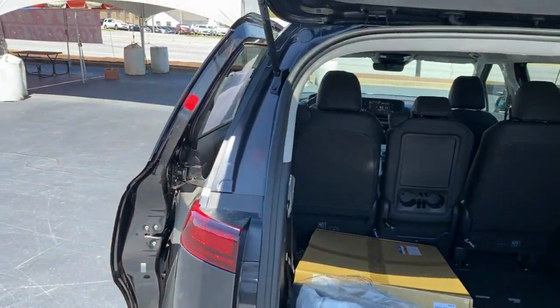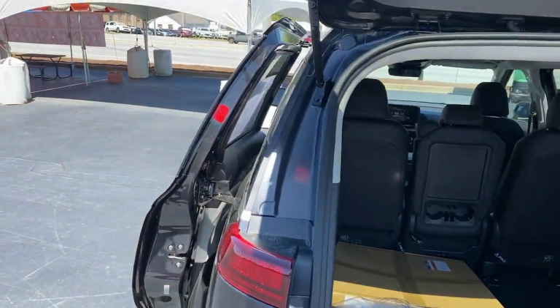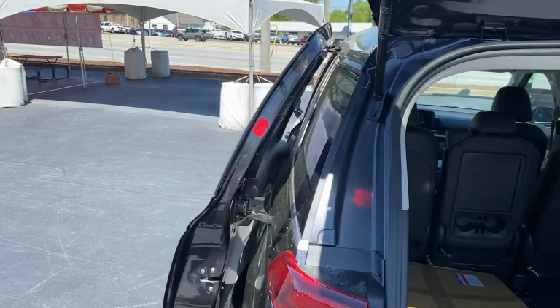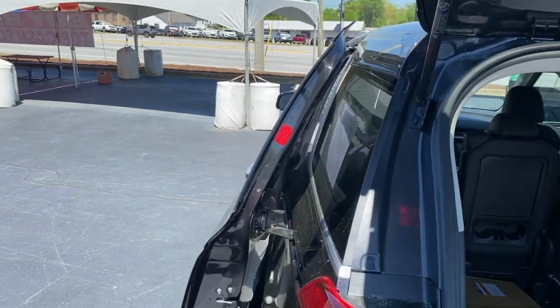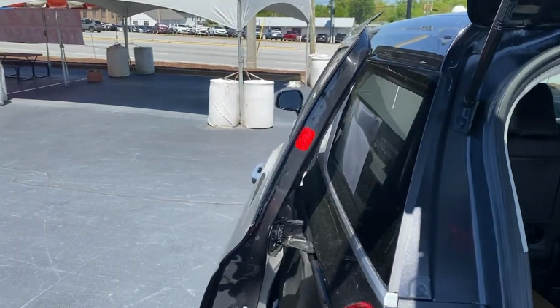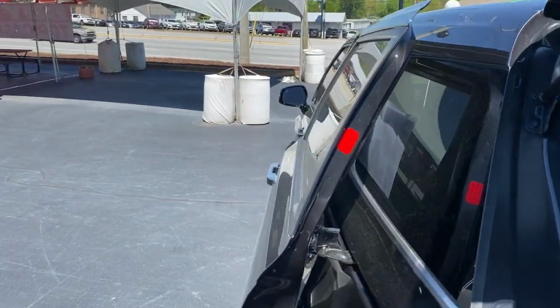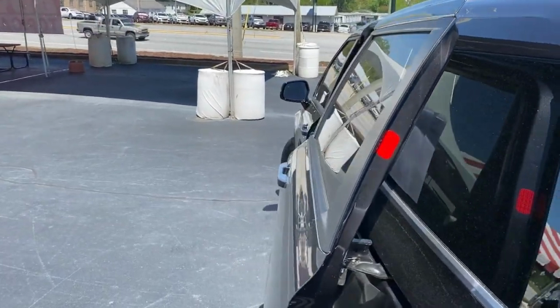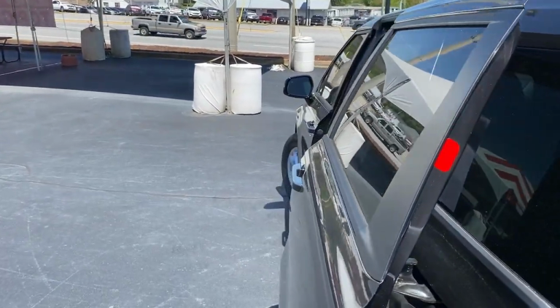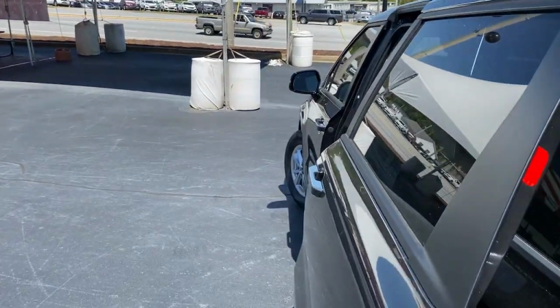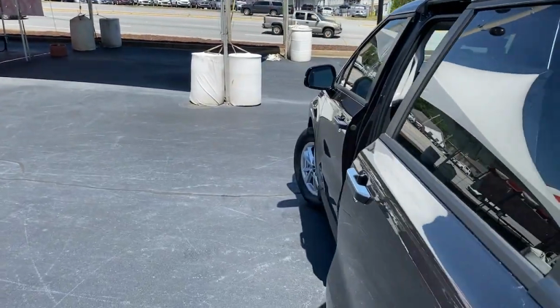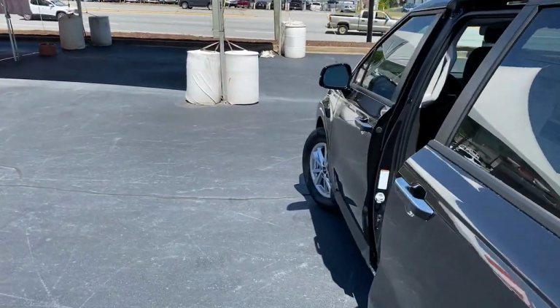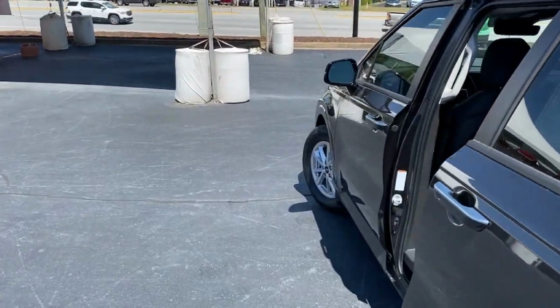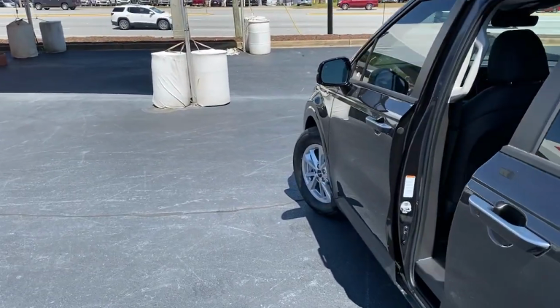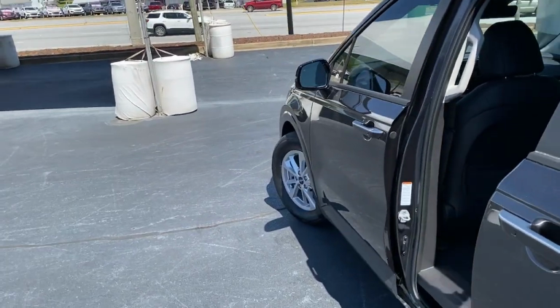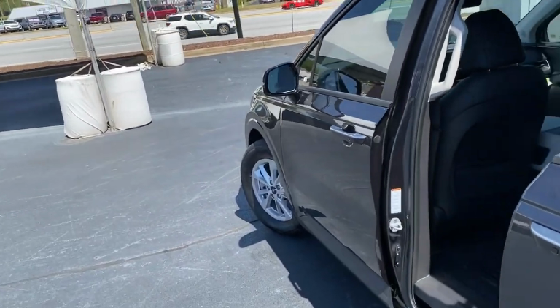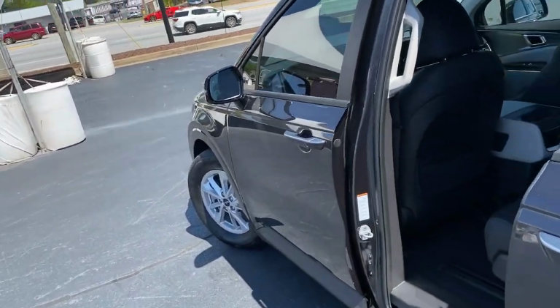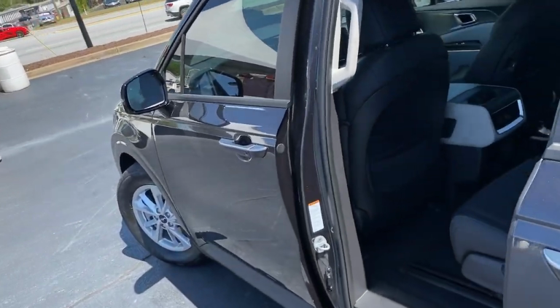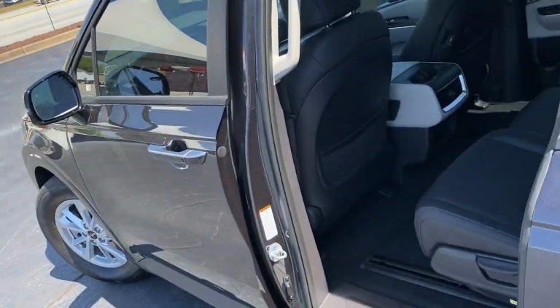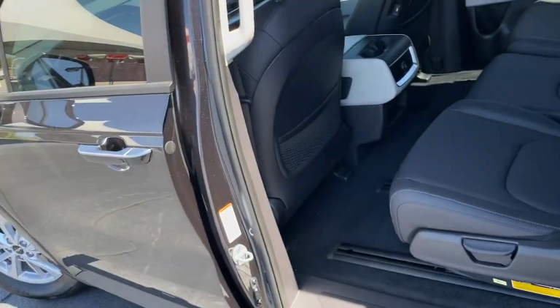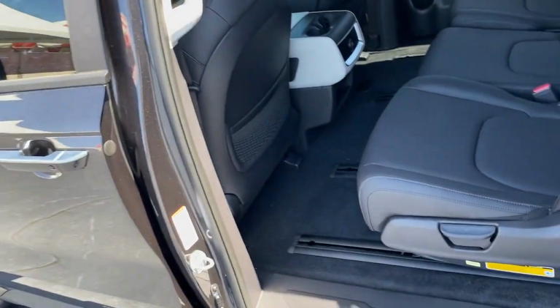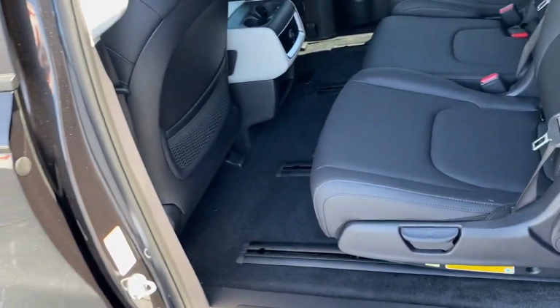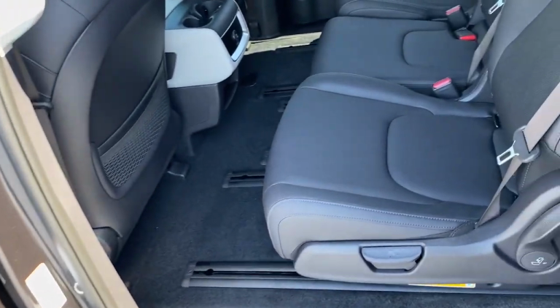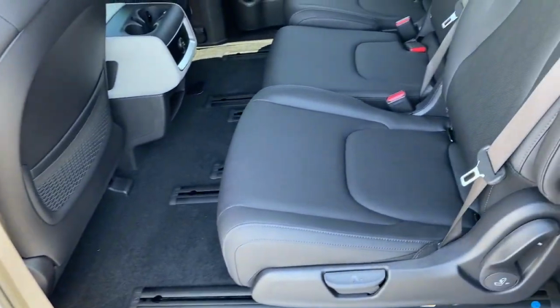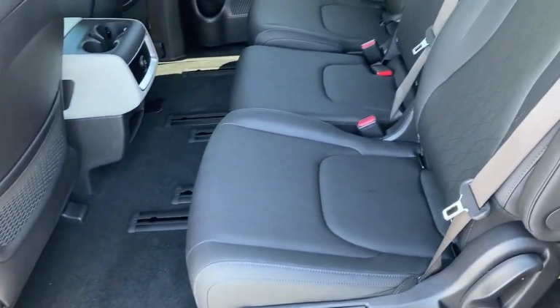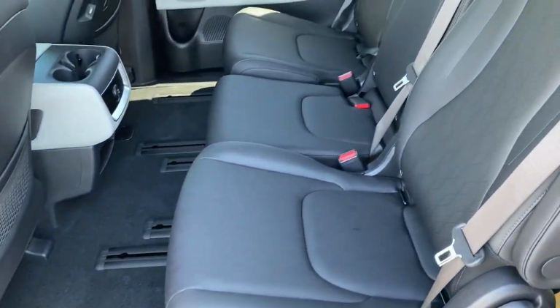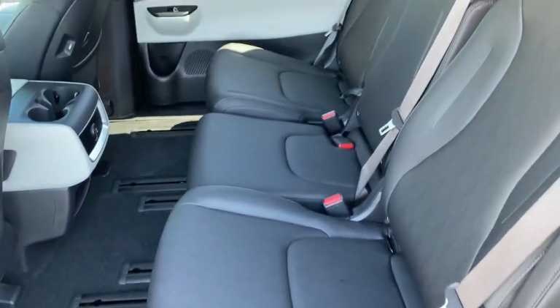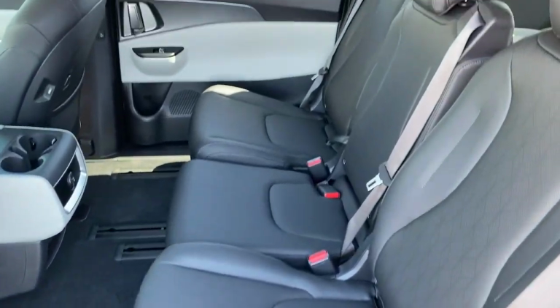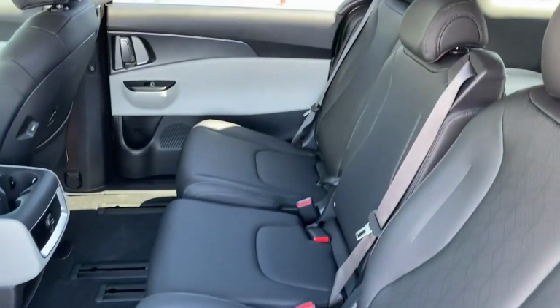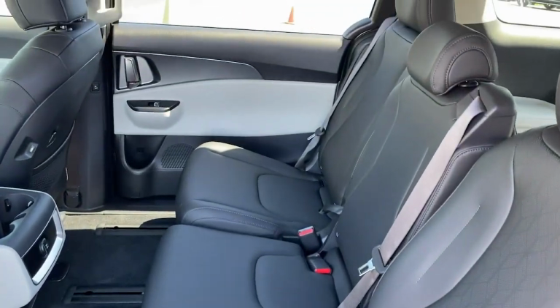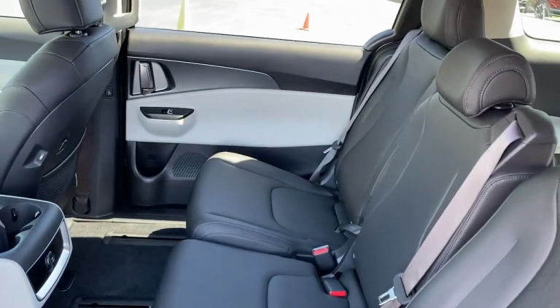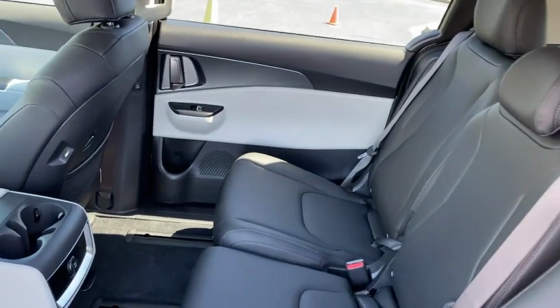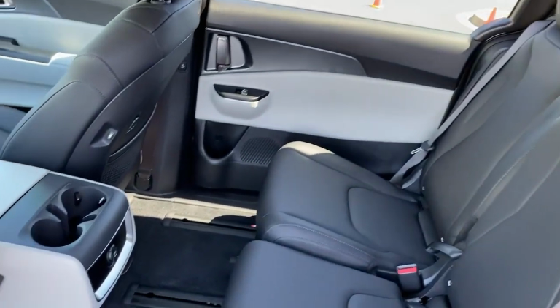Power driver seat, electronic stability control, and alarm make road trips a delight in this comfort-focused Carnival. Come in for a test drive — our team will make it the best part of your day.